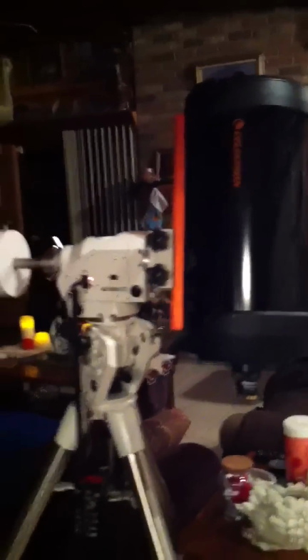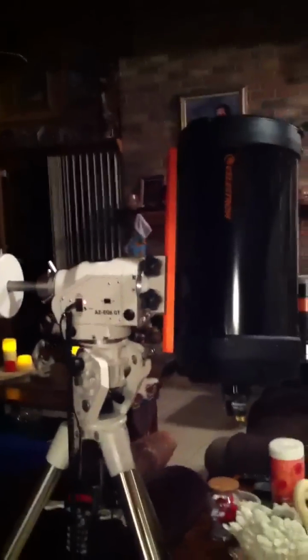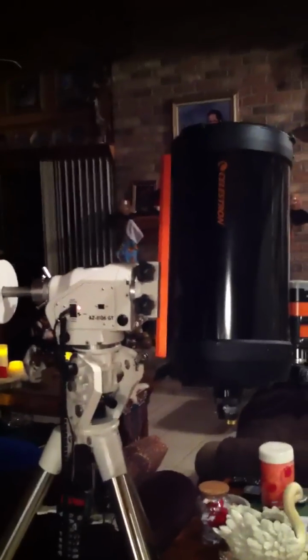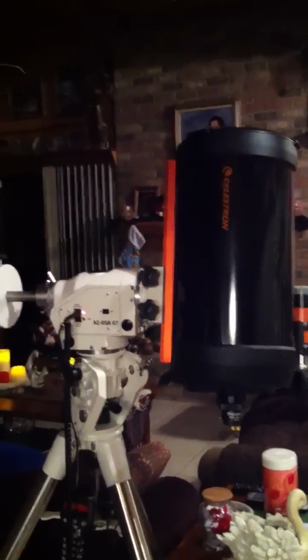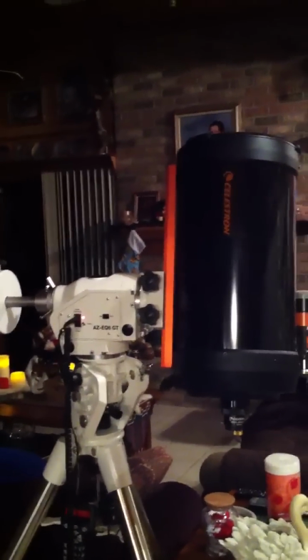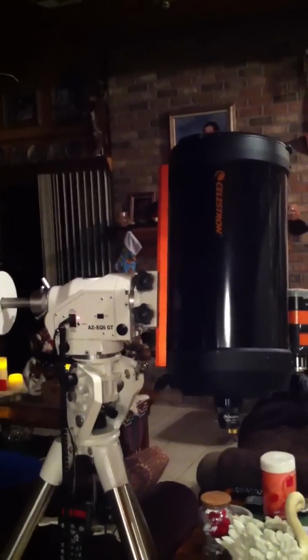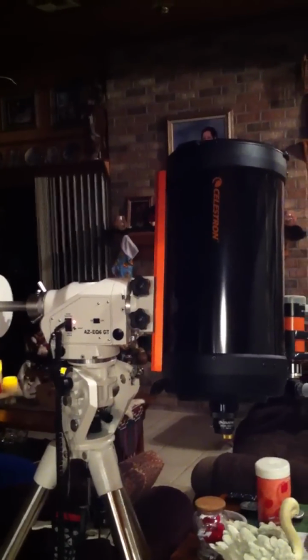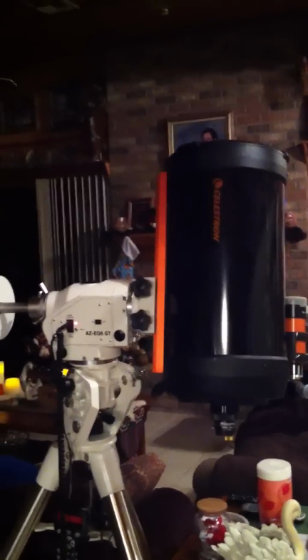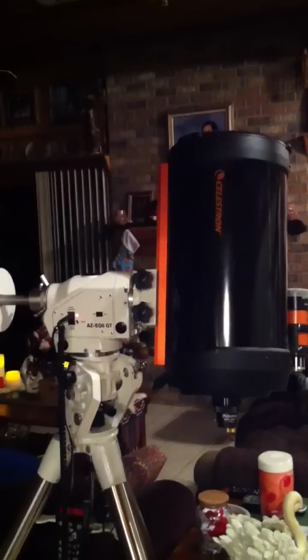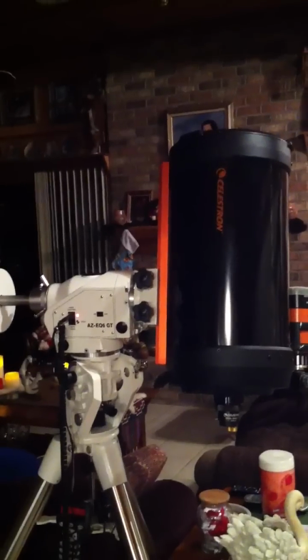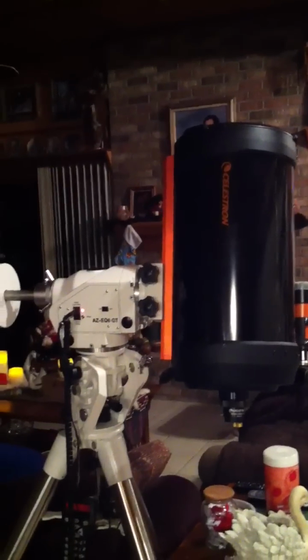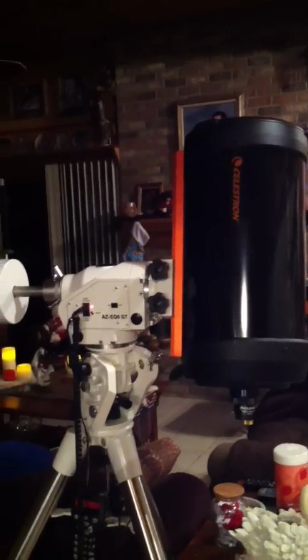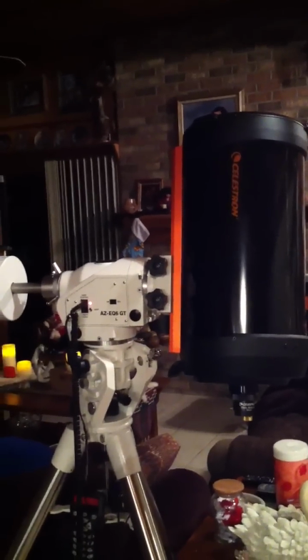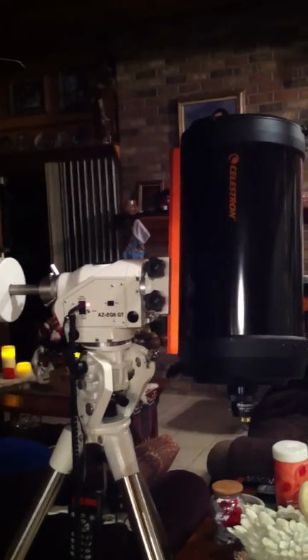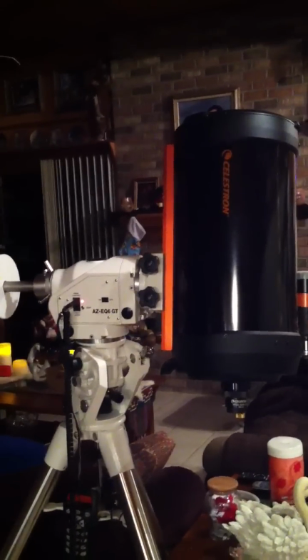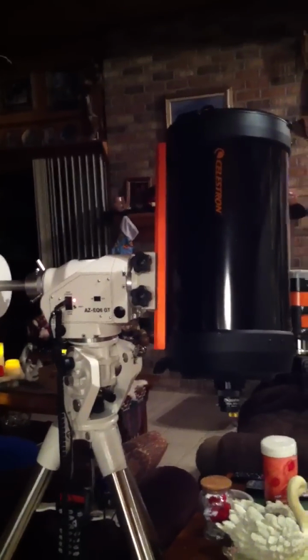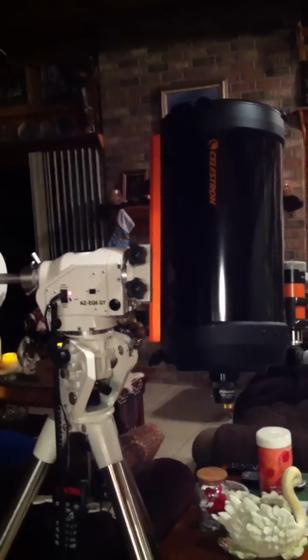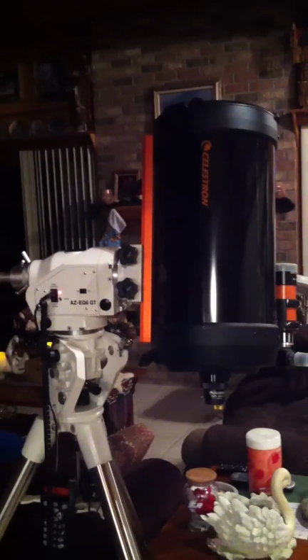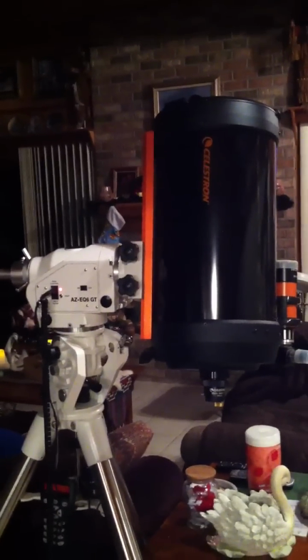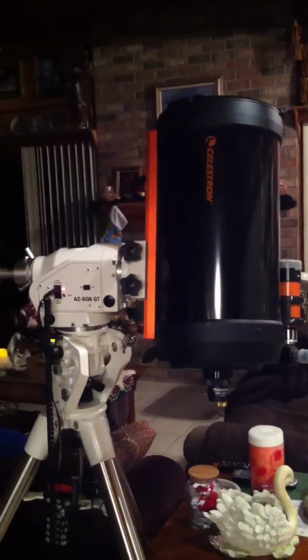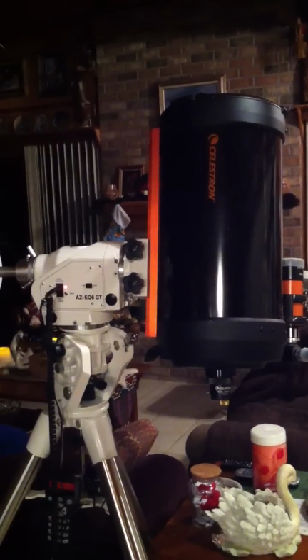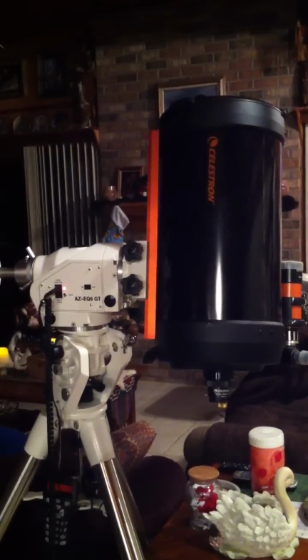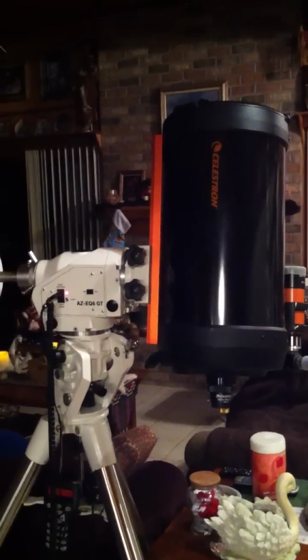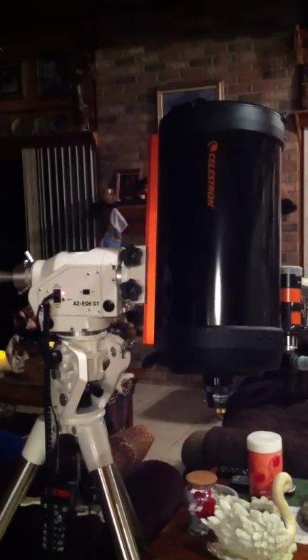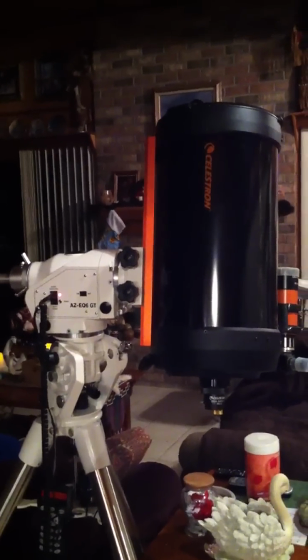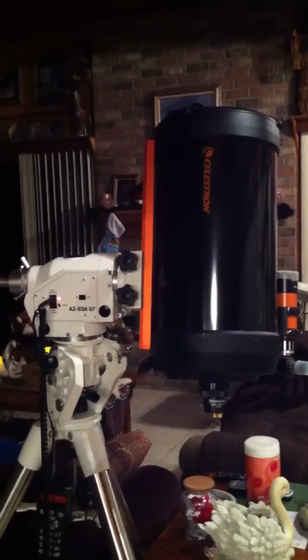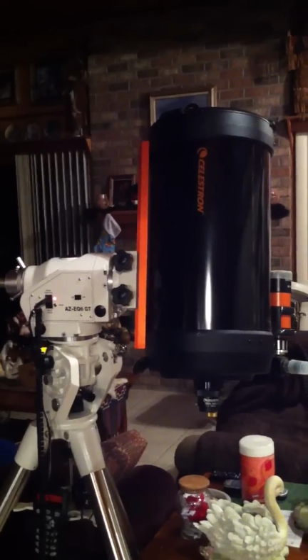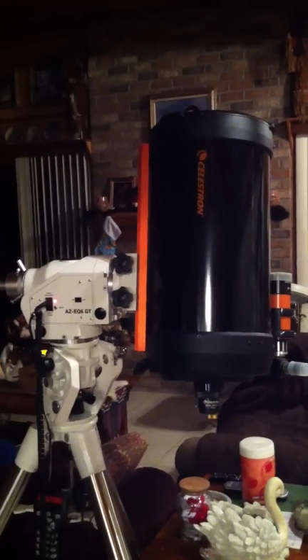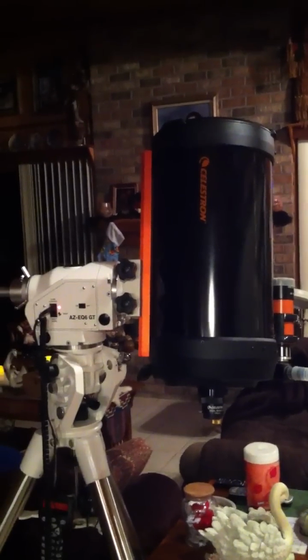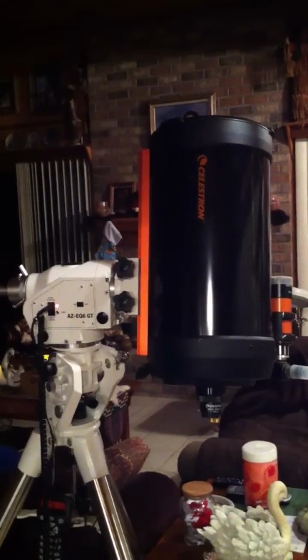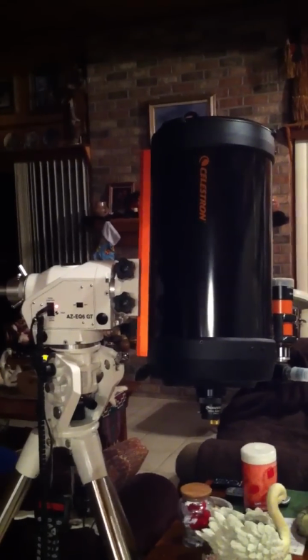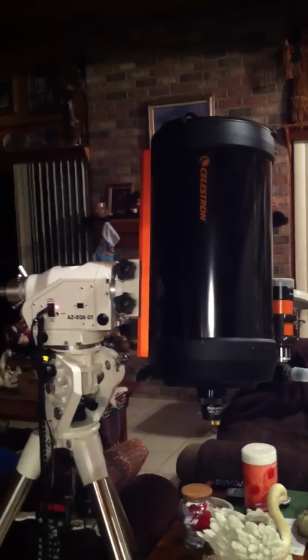On Wednesday, I received my new Skywatcher AS EQ, set it up in equatorial mode, and then took a short video showing its operation.